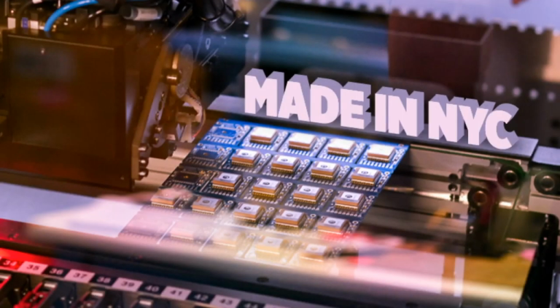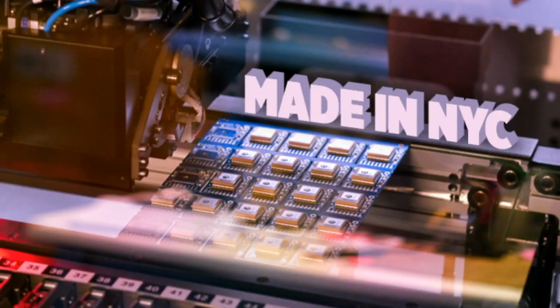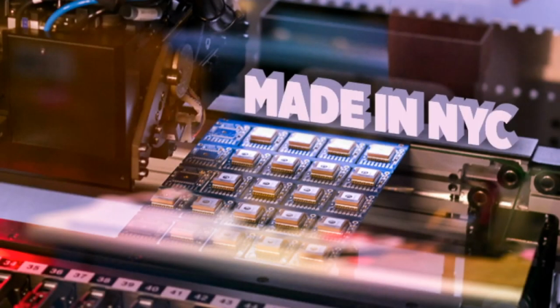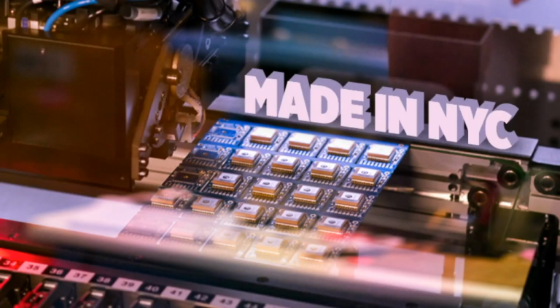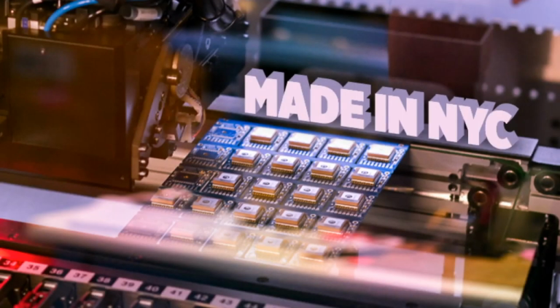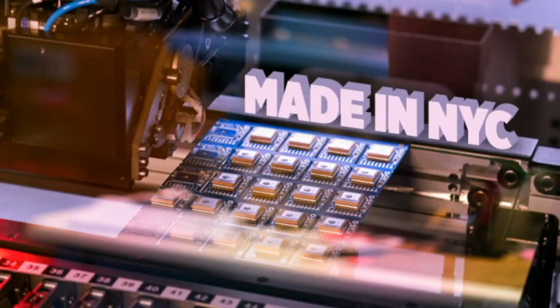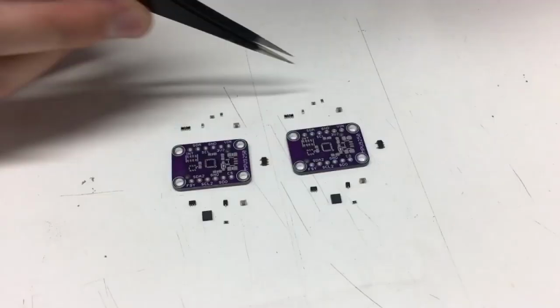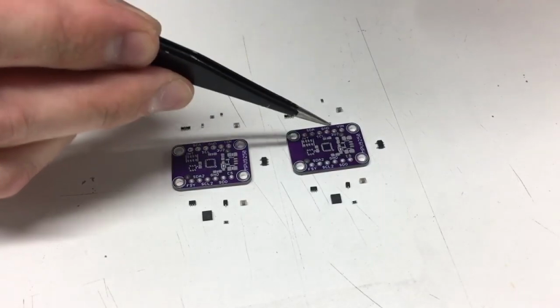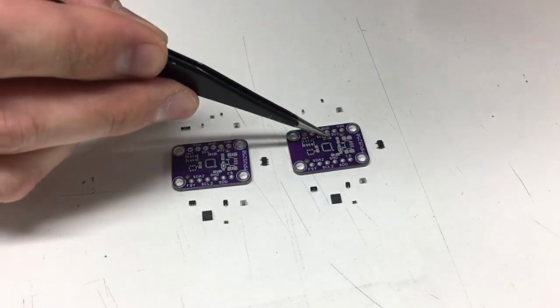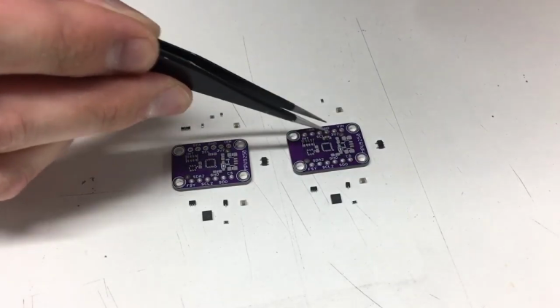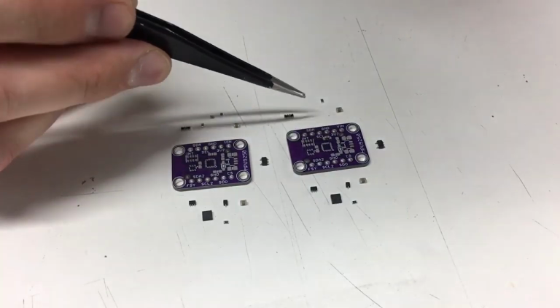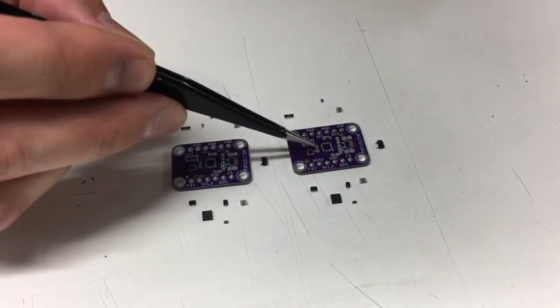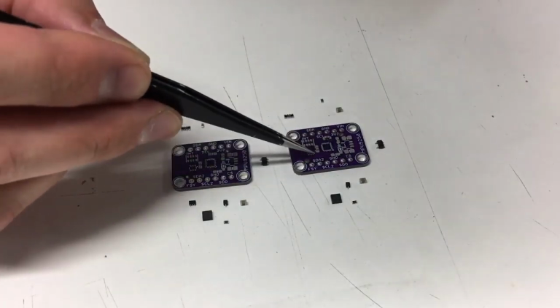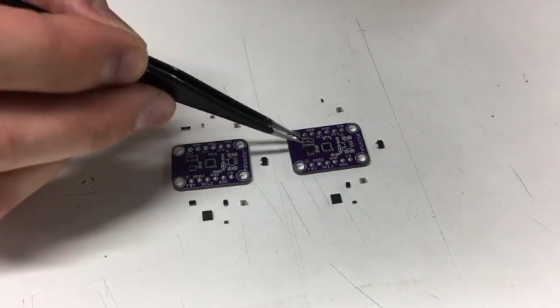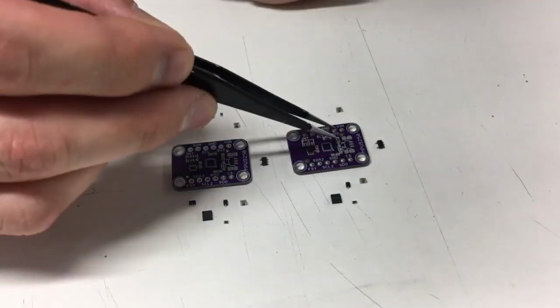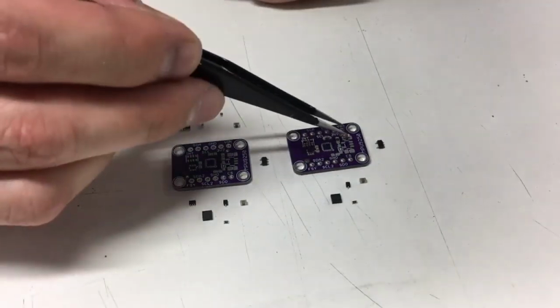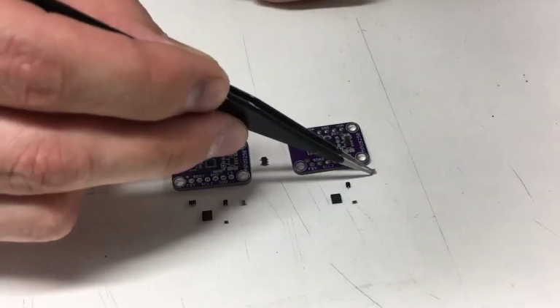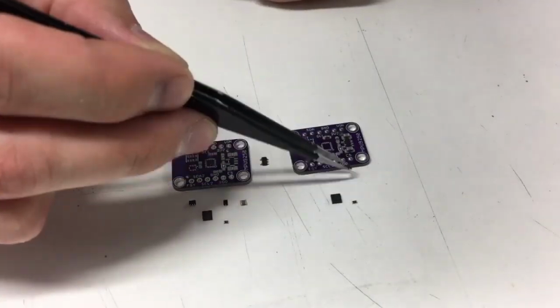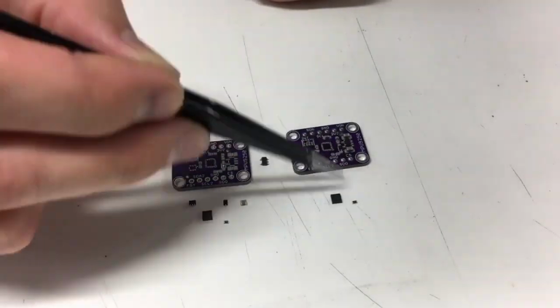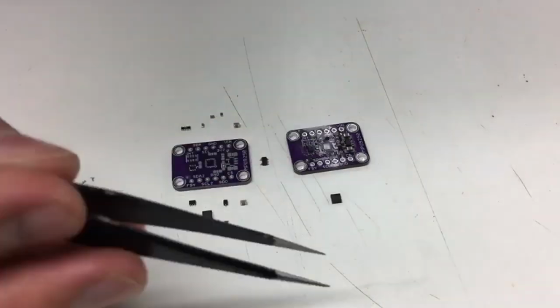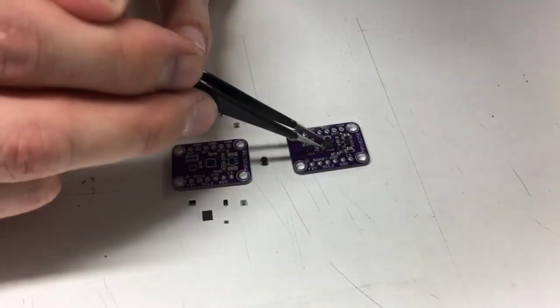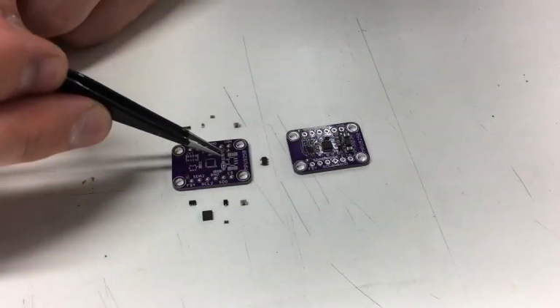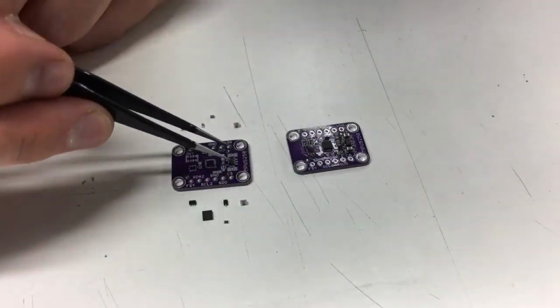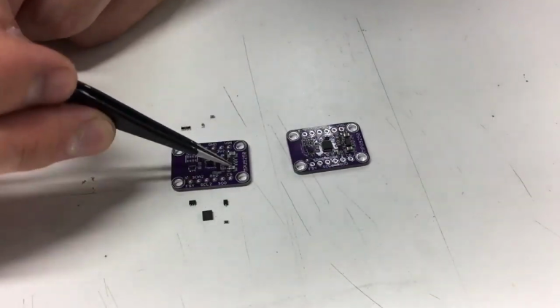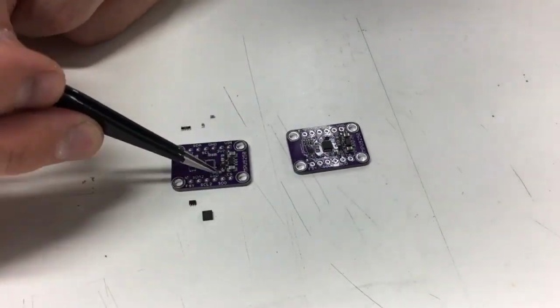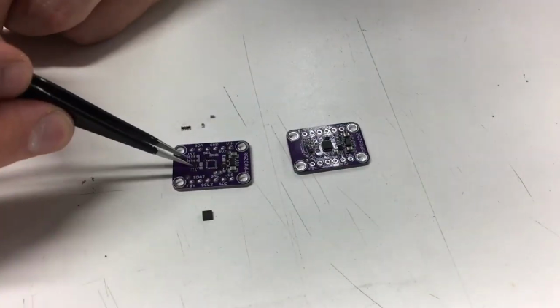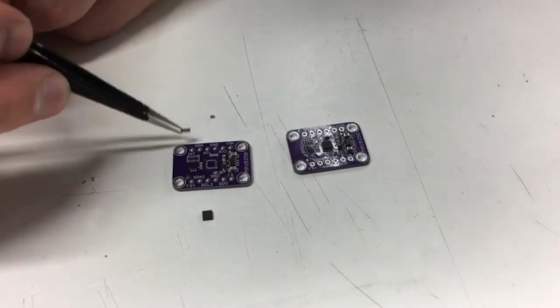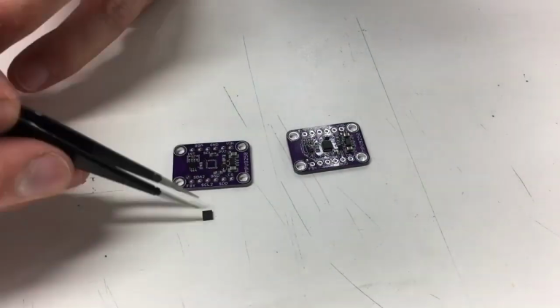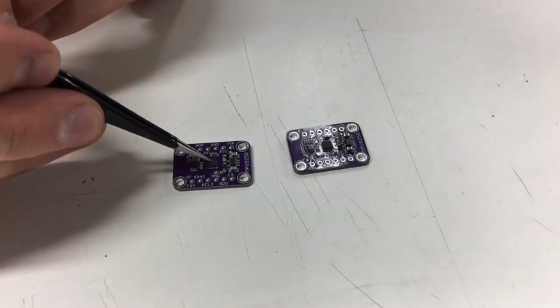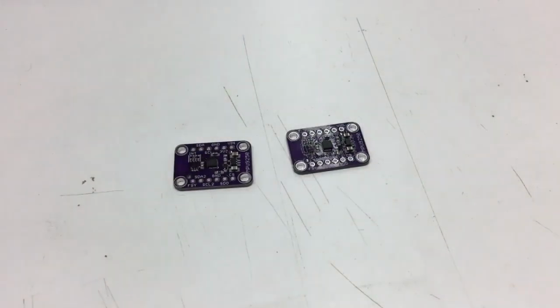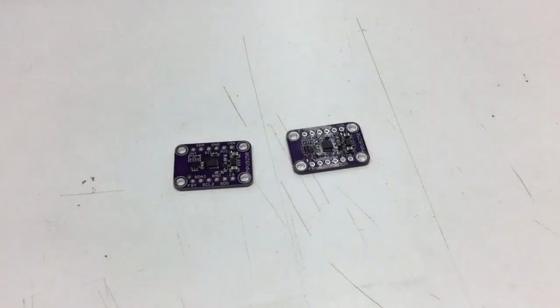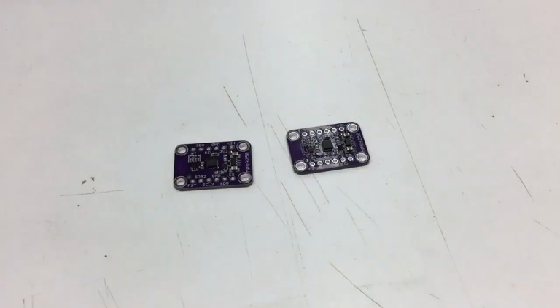Other made-in-NYC footage. This is the prototyping. This is where we're making the NPU 9250 breakout. We're making a prototype and we're going to test it. It comes in purple — it's not from Osh Park, but it's purple.